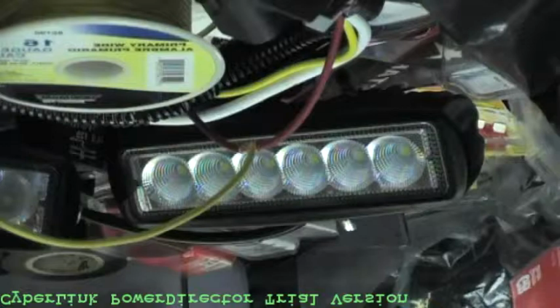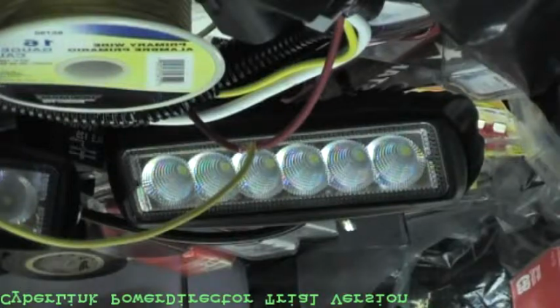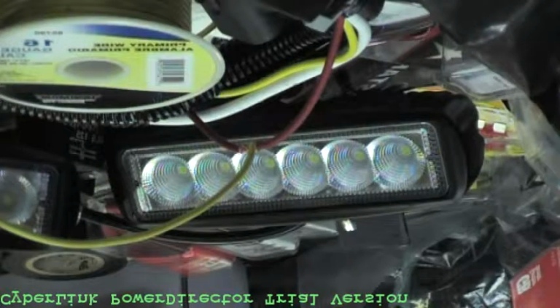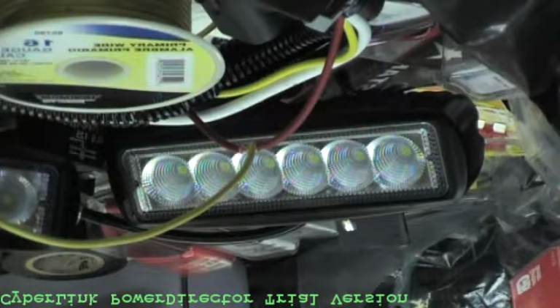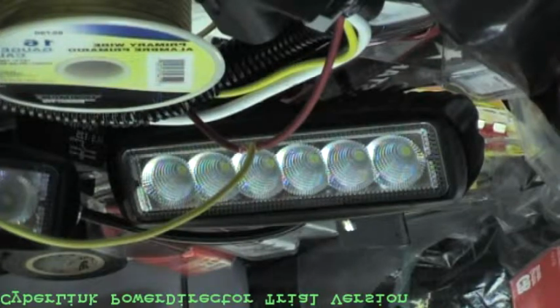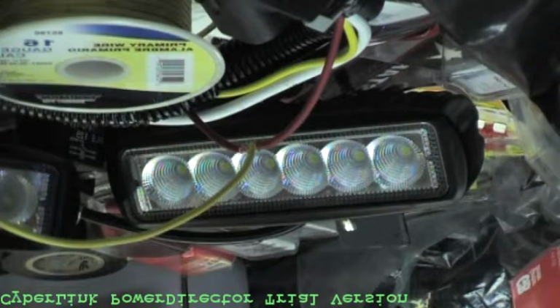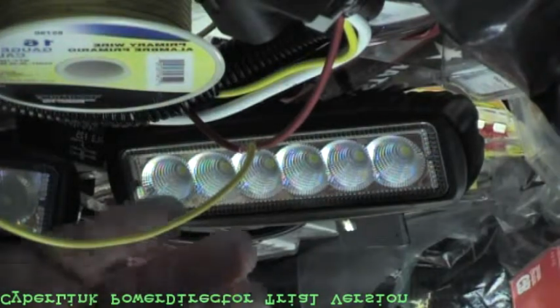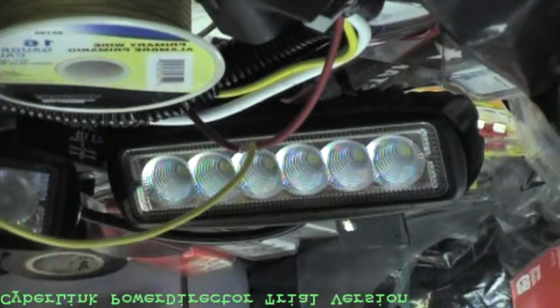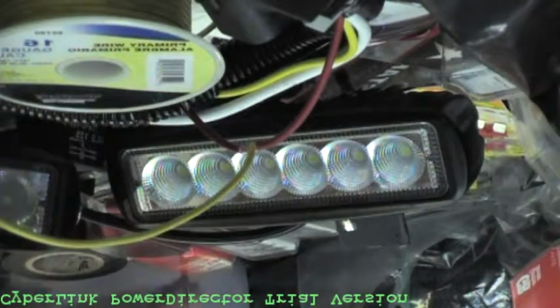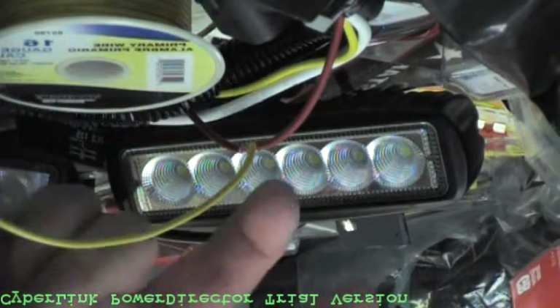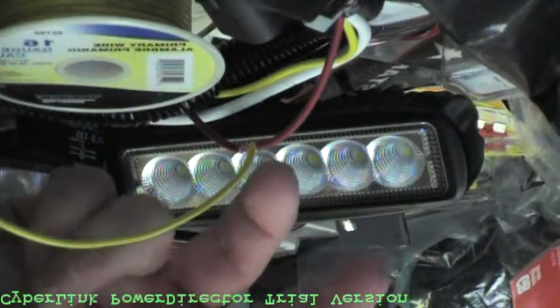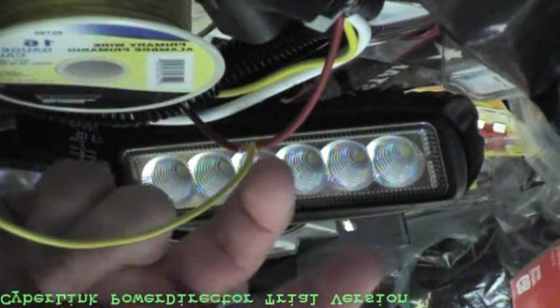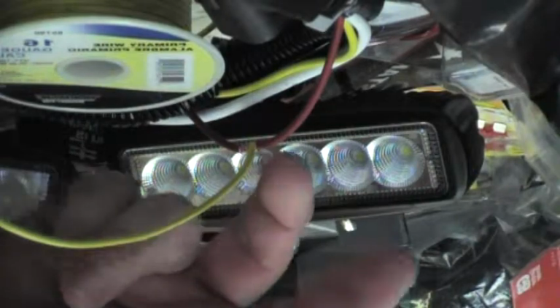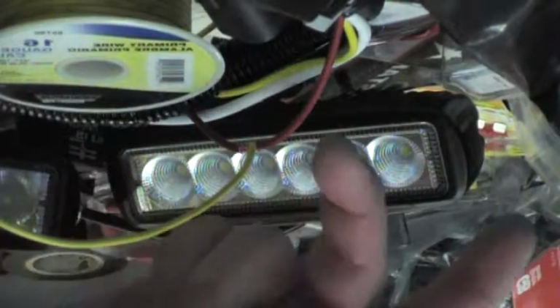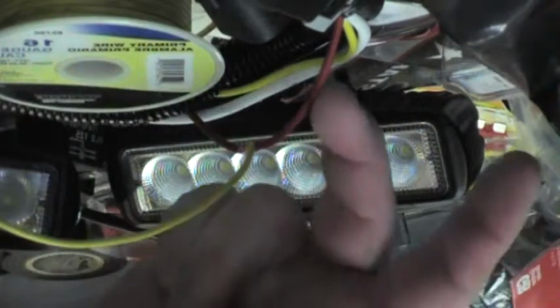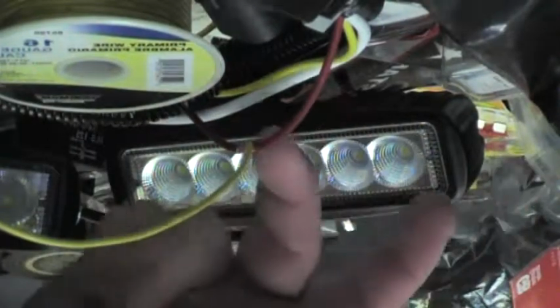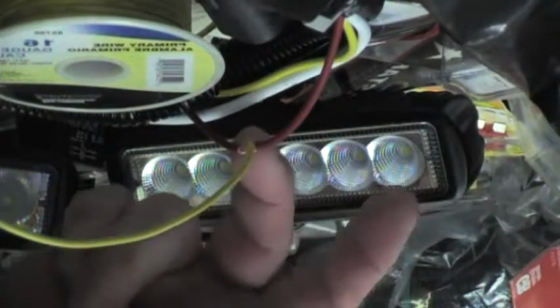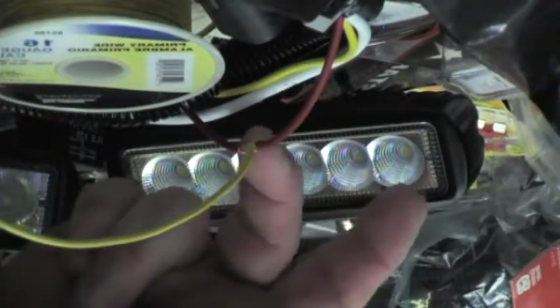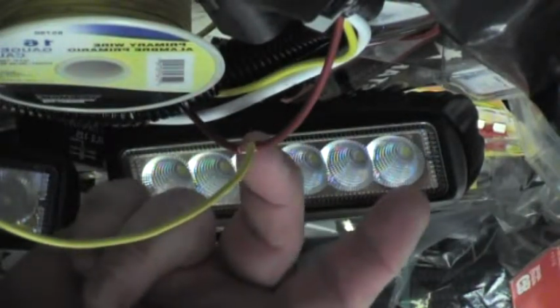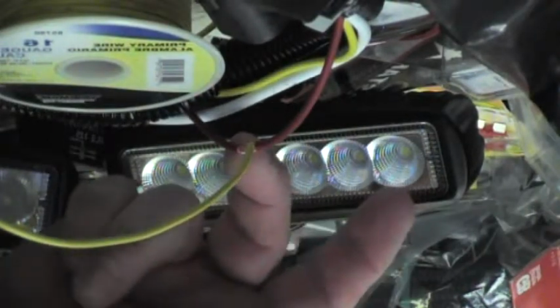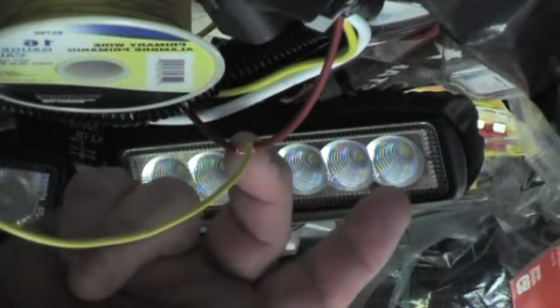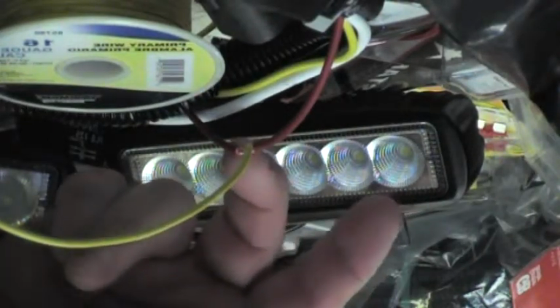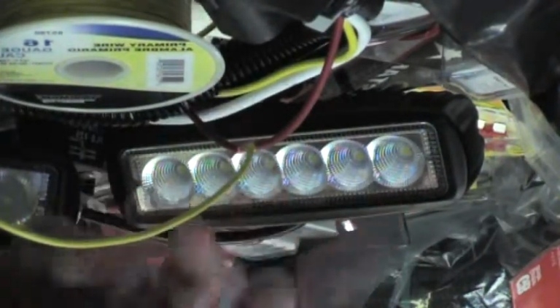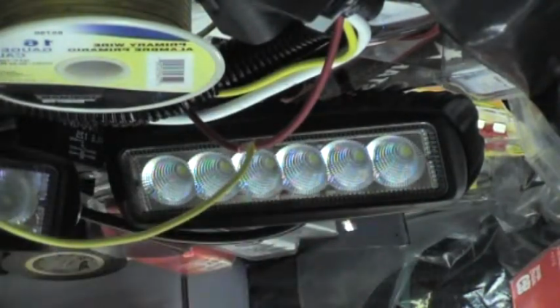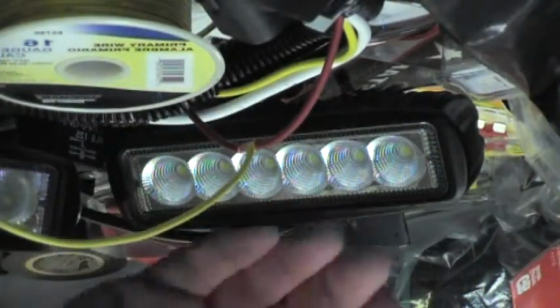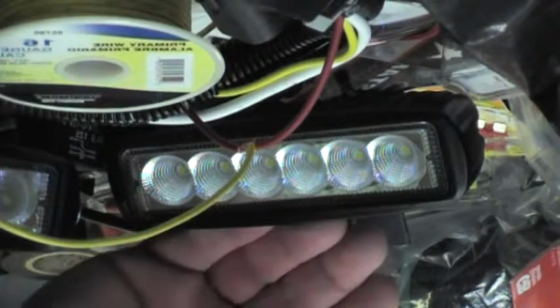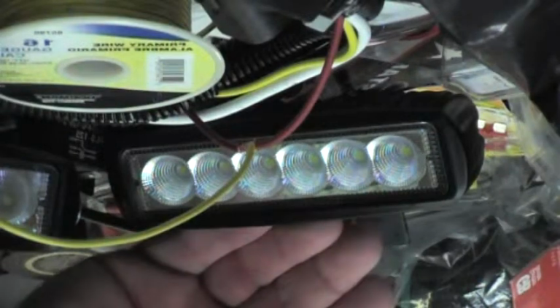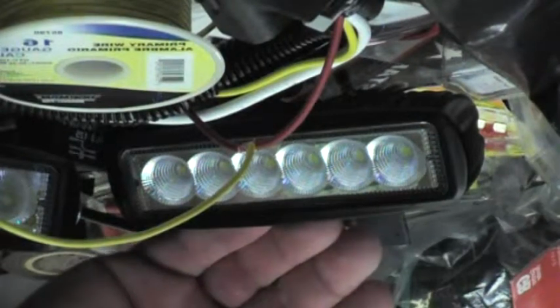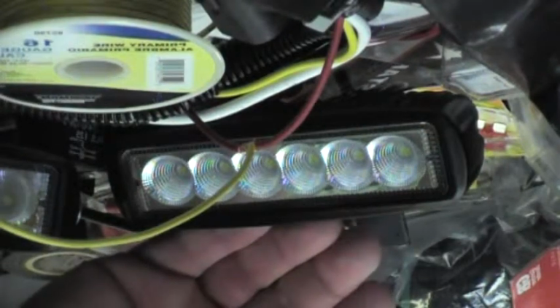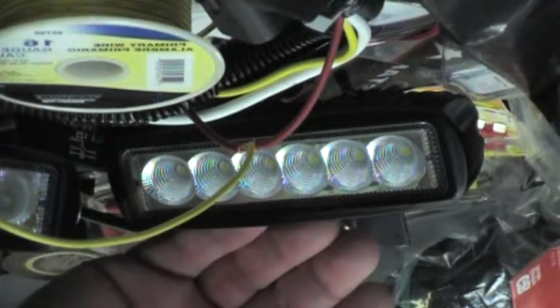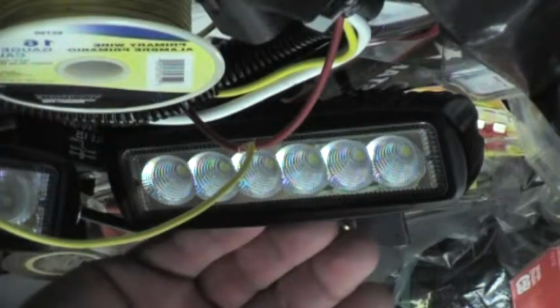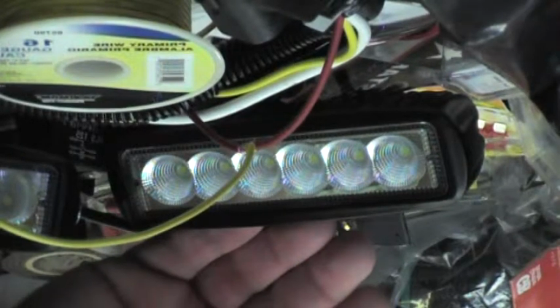Today we're going to solder a T-joint, or T-splice, into the reverse light power wire for my accessory LED backup light system.